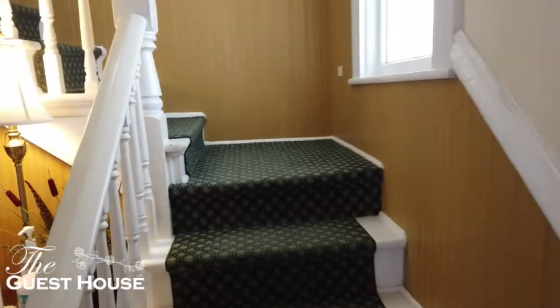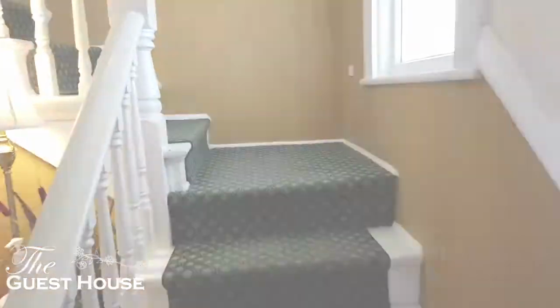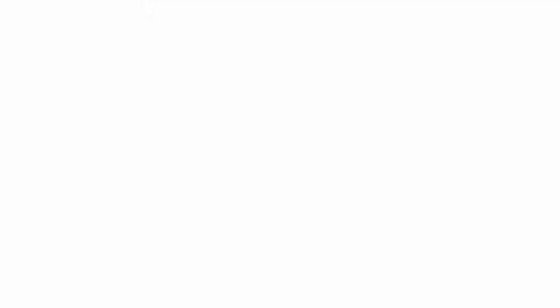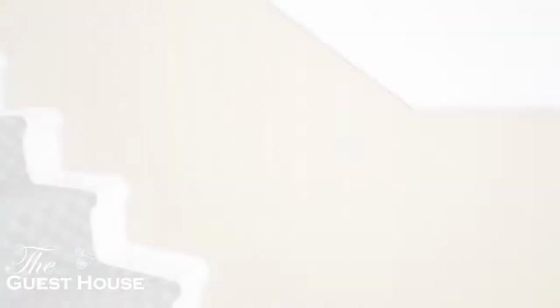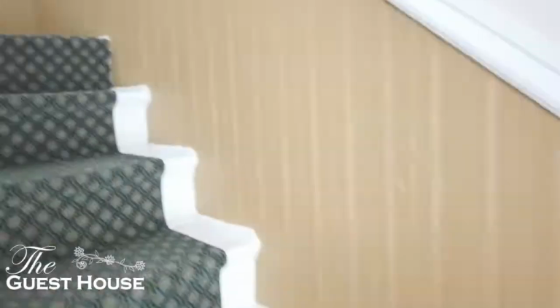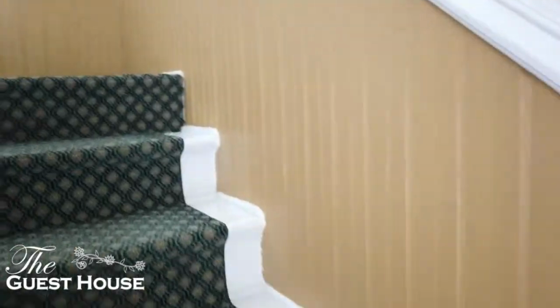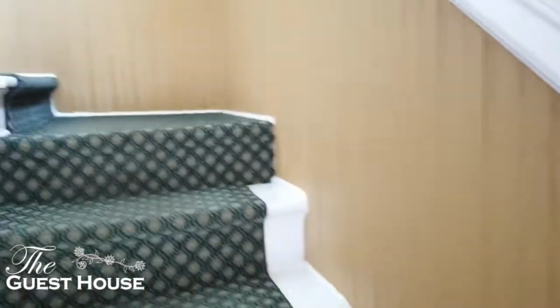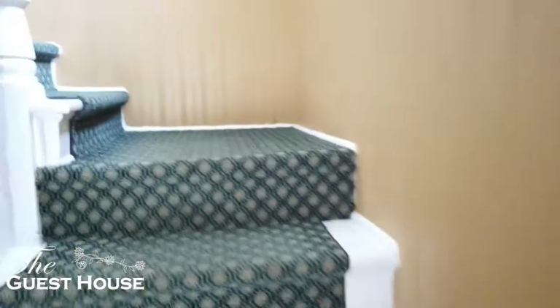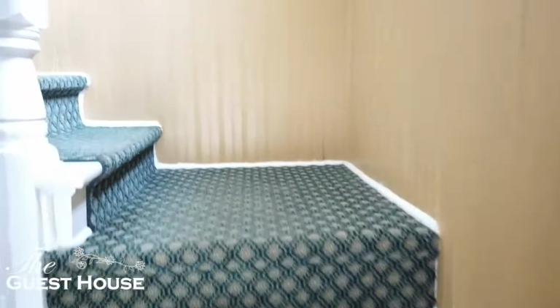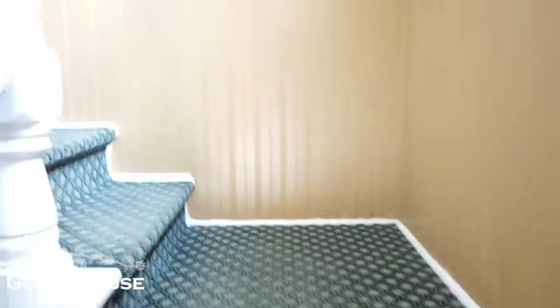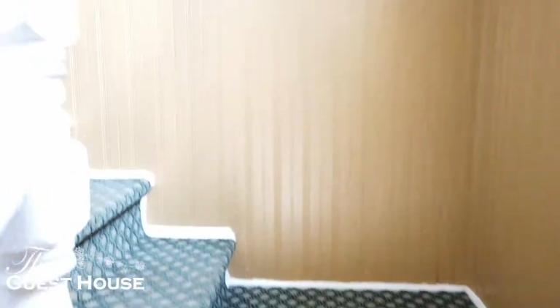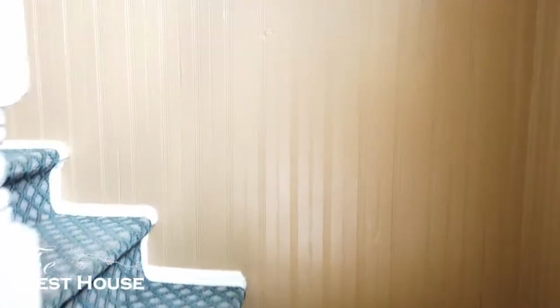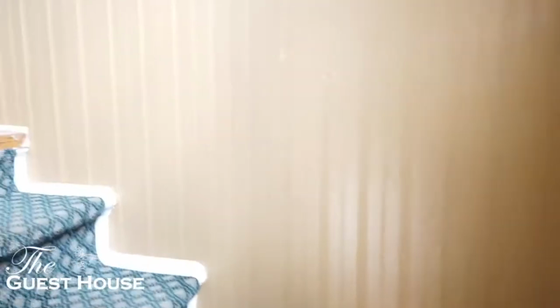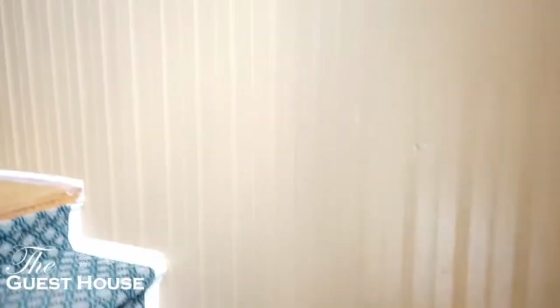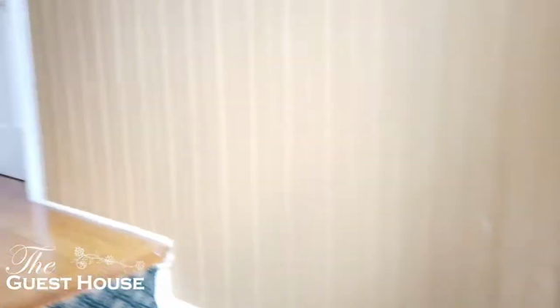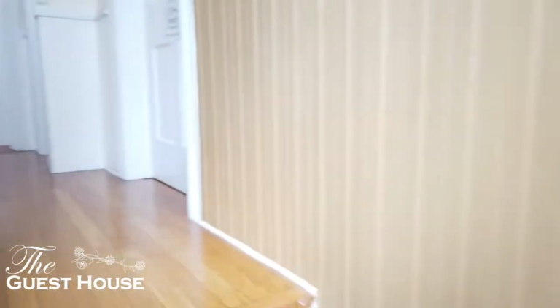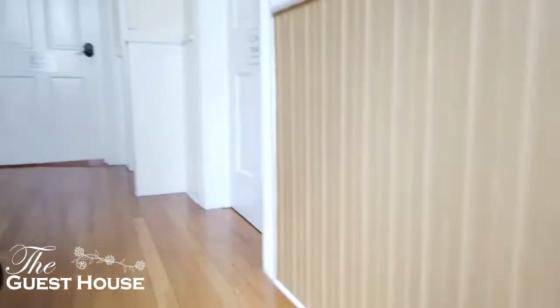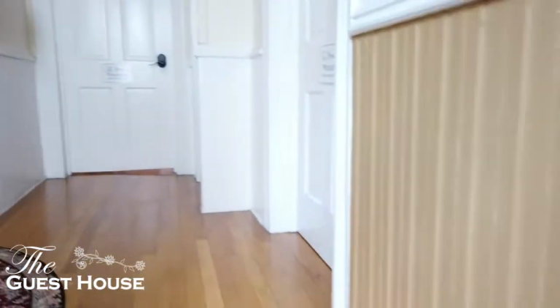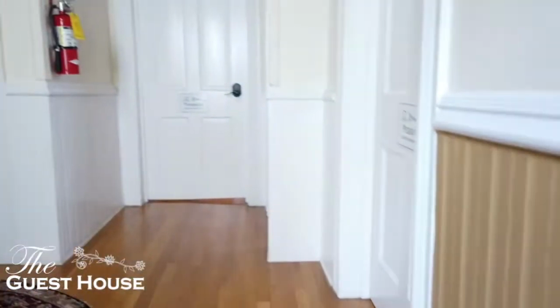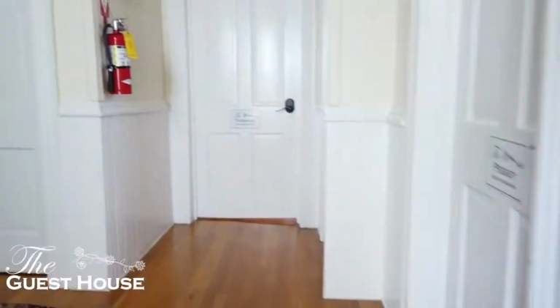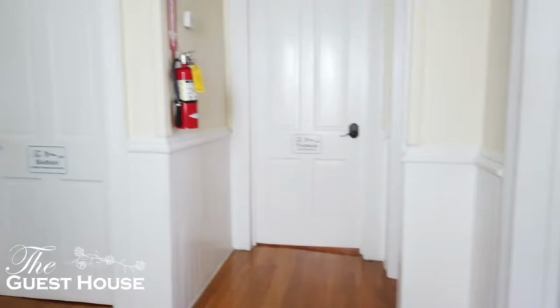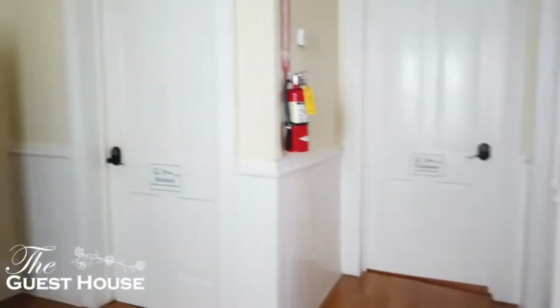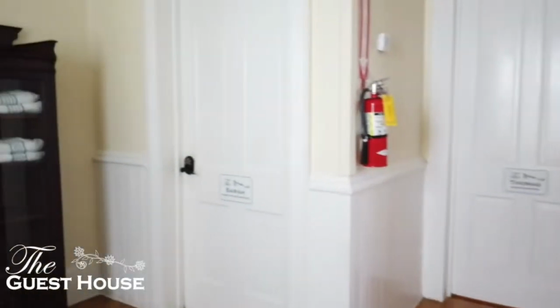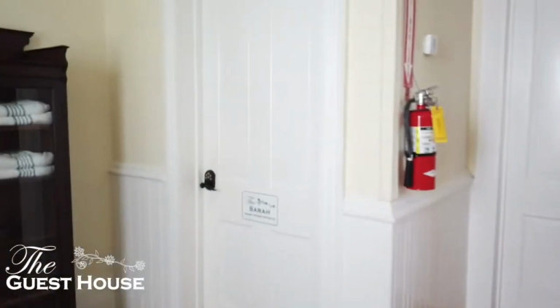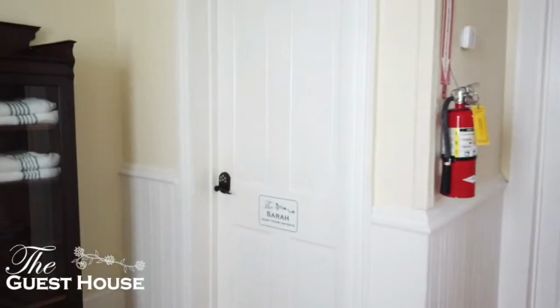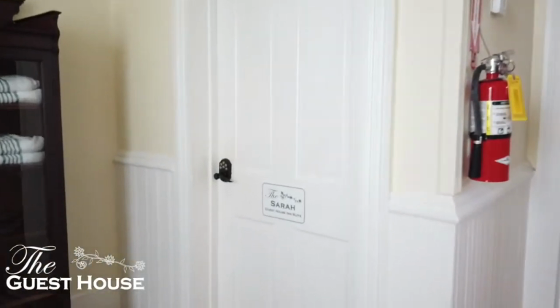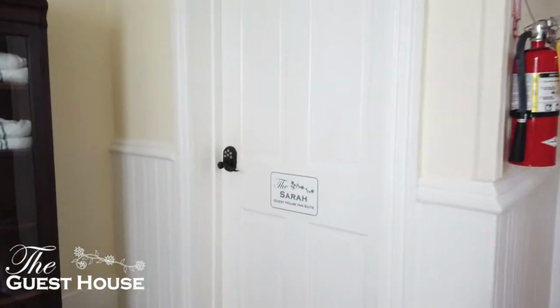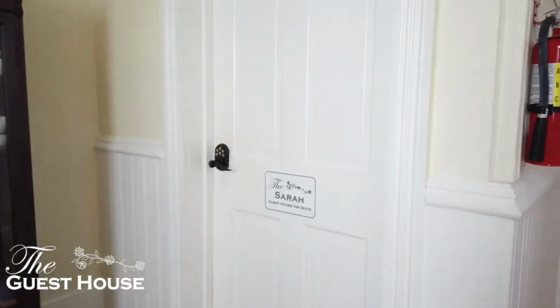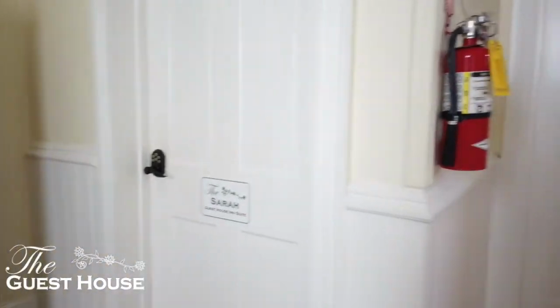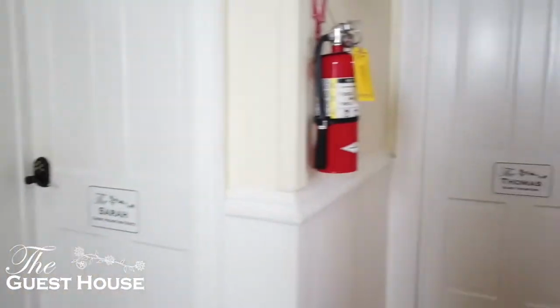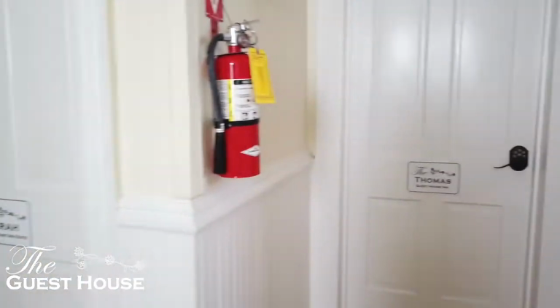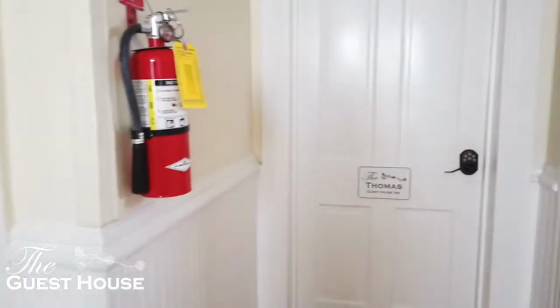The bedrooms are up the stairs. You'll see the Peggy, the Thomas, and the Sarah here.